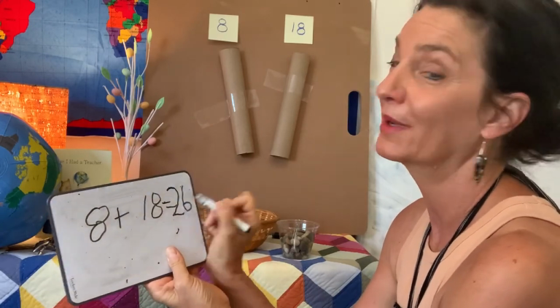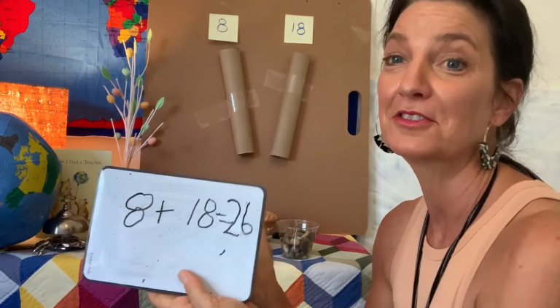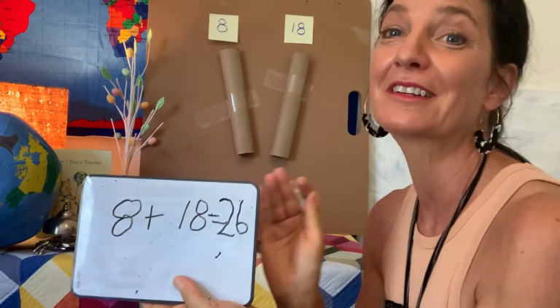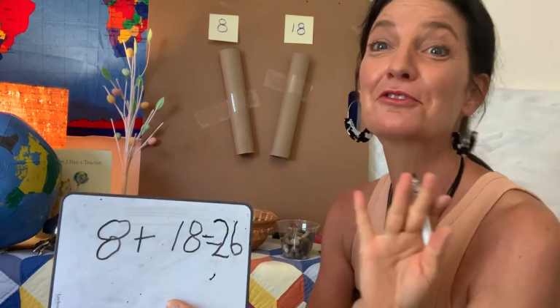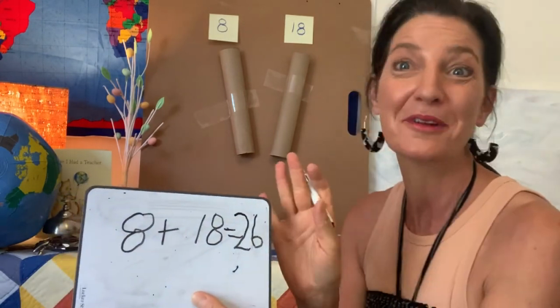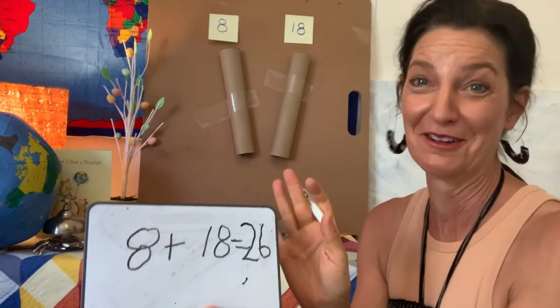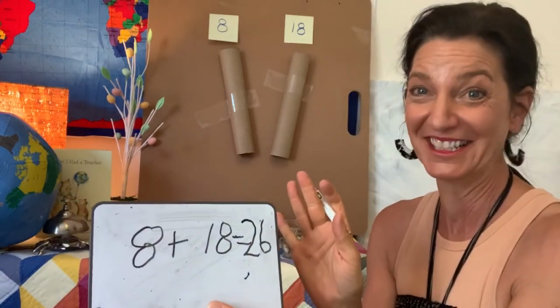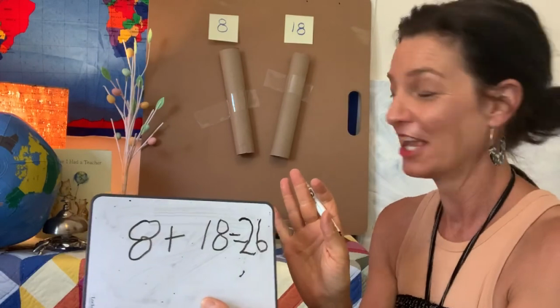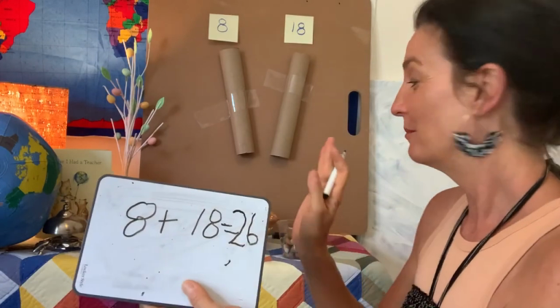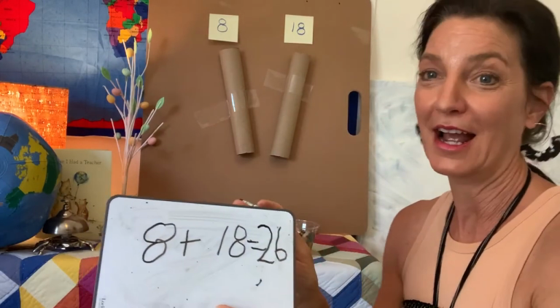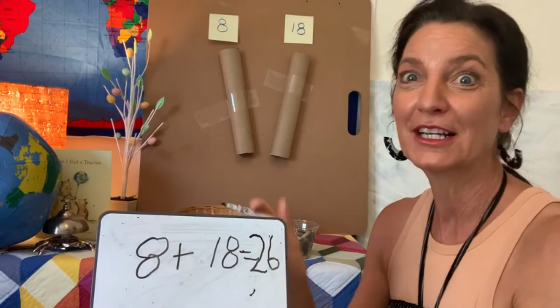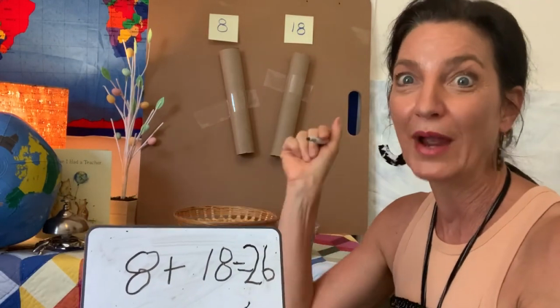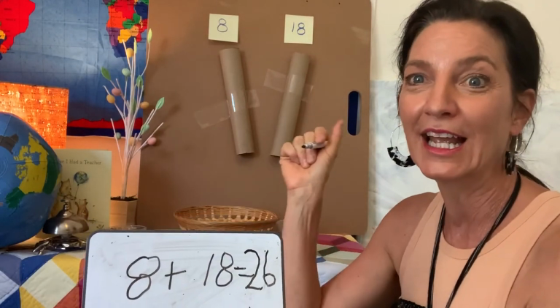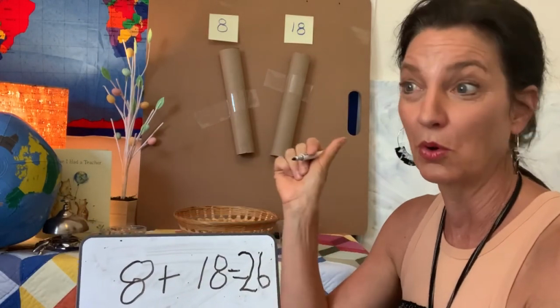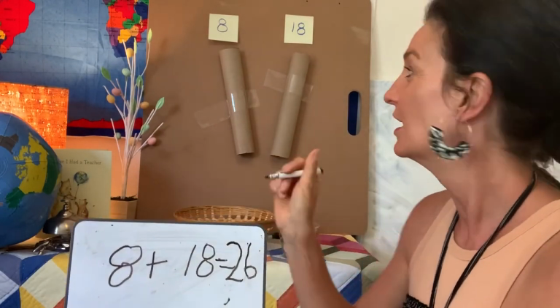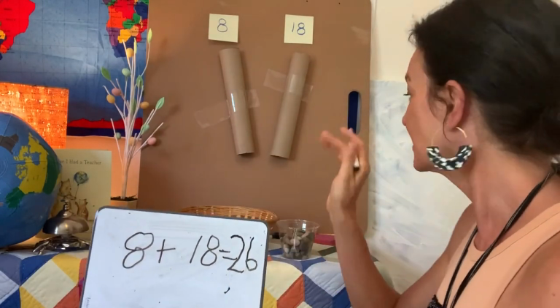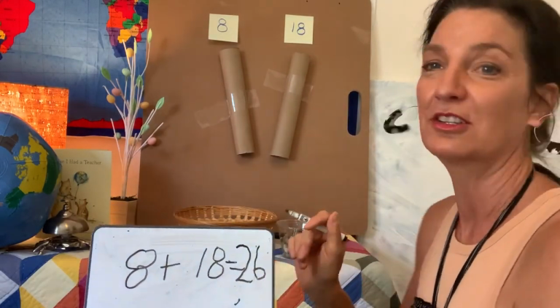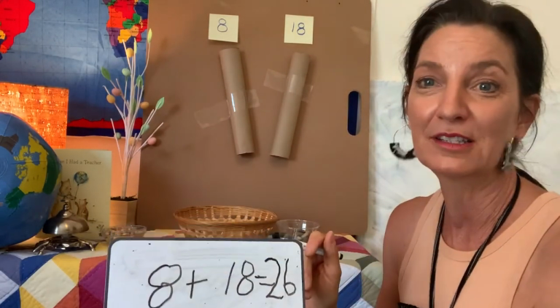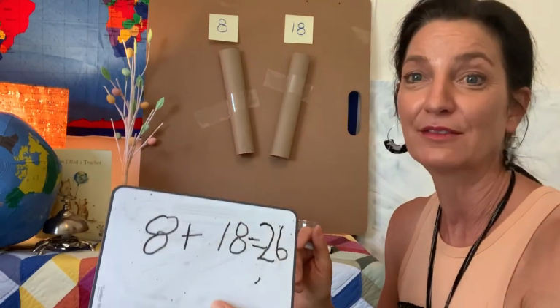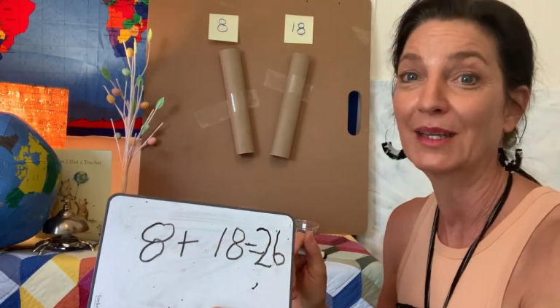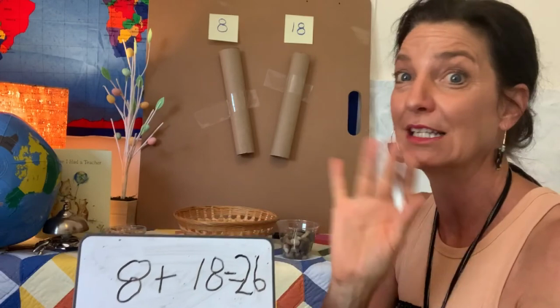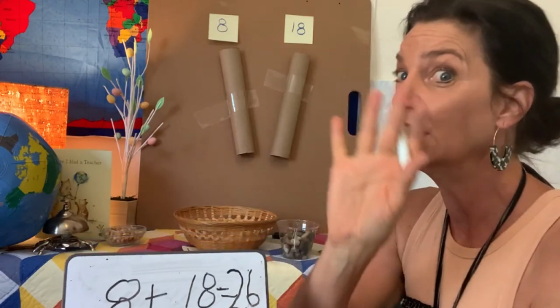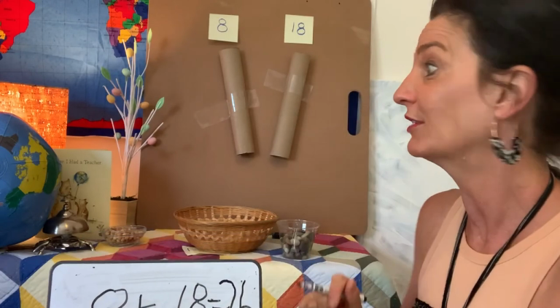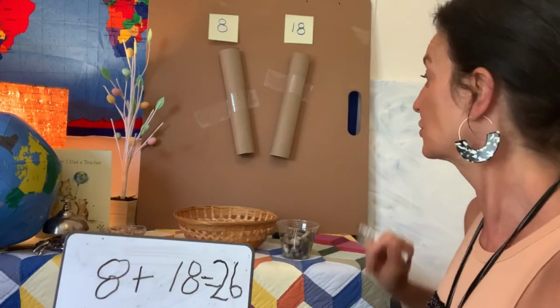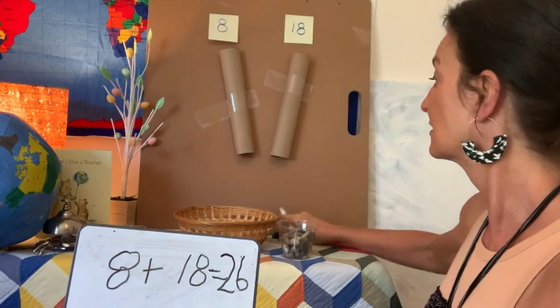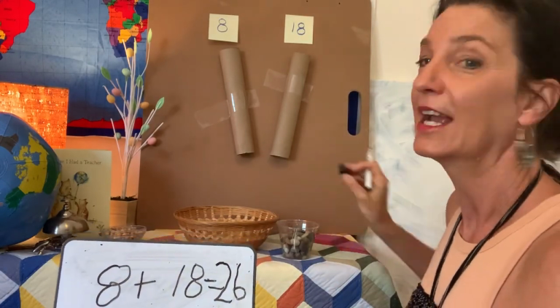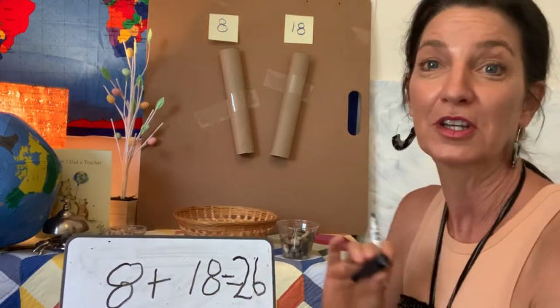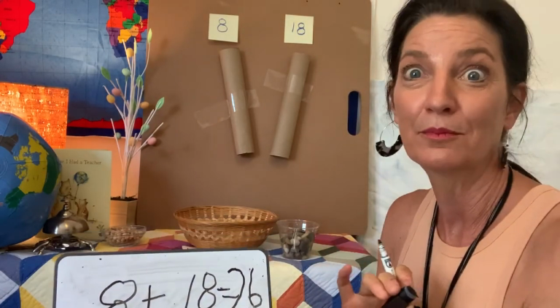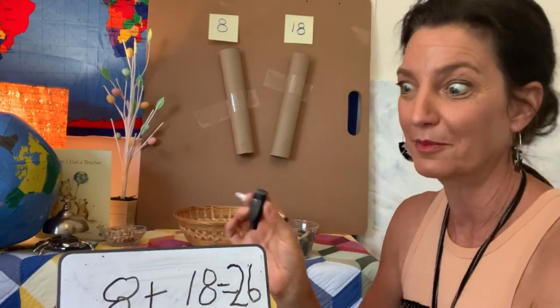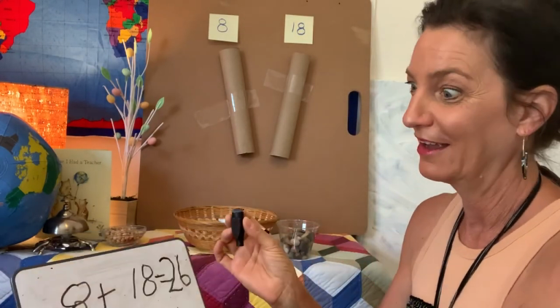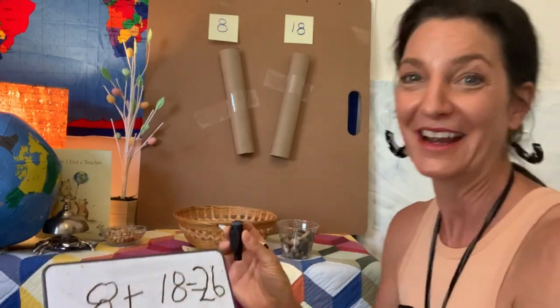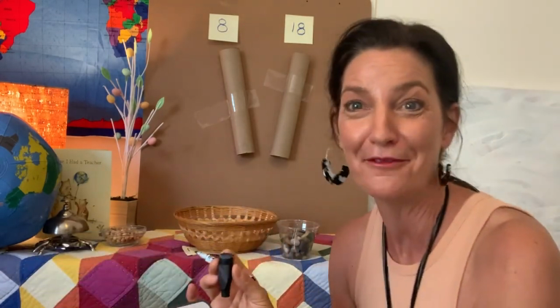Oh my goodness, you are gonna have so much fun with this. Mr. Kaiser has been waiting at the door because he wants to do this activity with me. And I said you need to have lunch first and then you can come work with me. Alright, have fun.